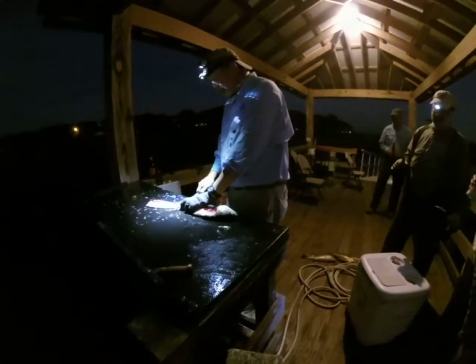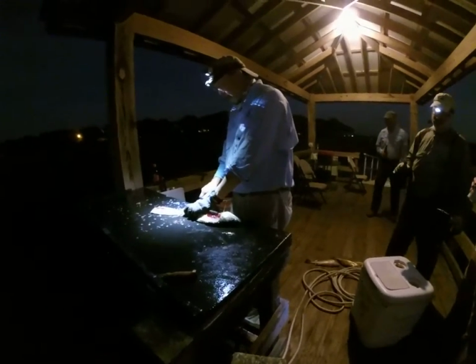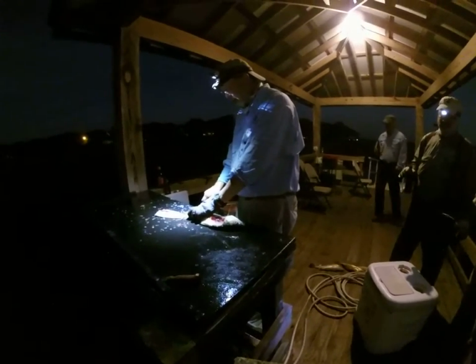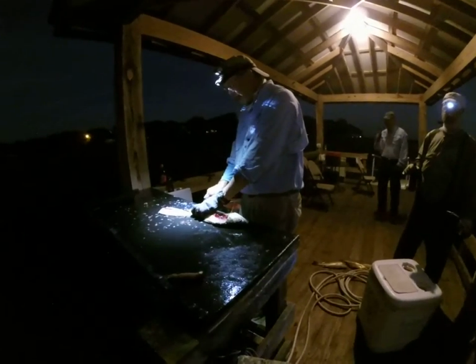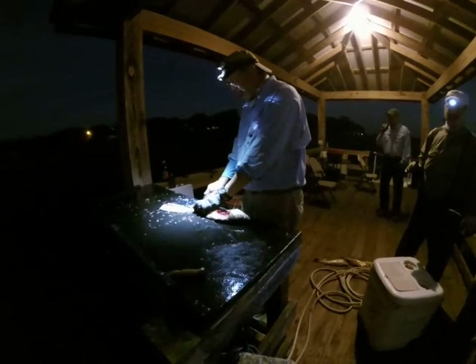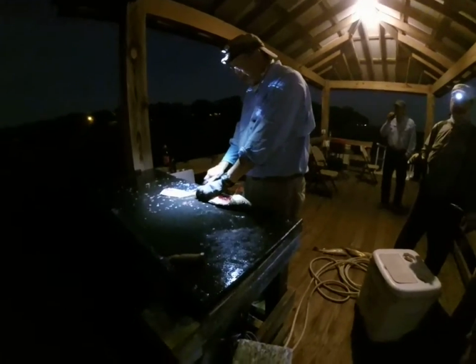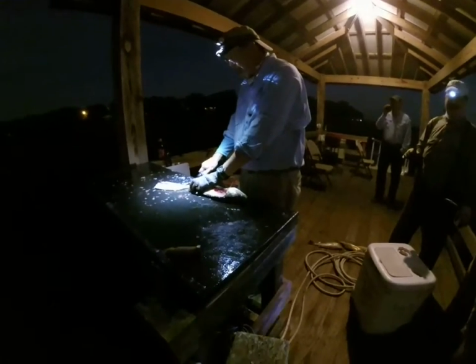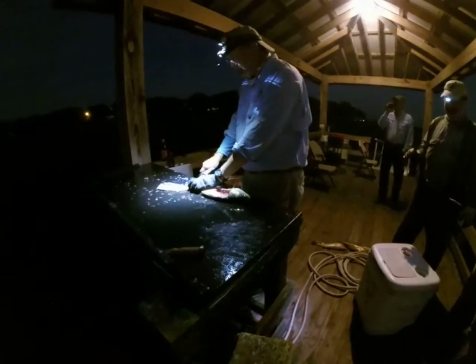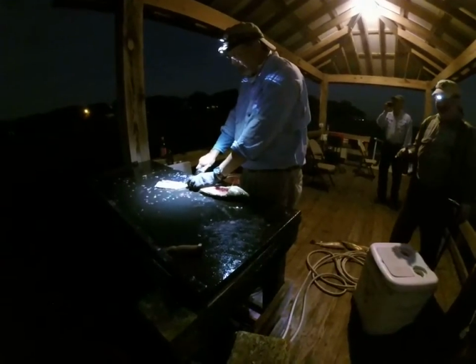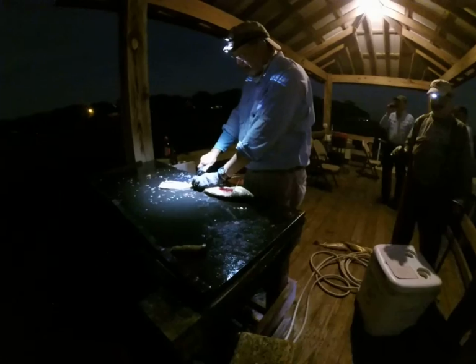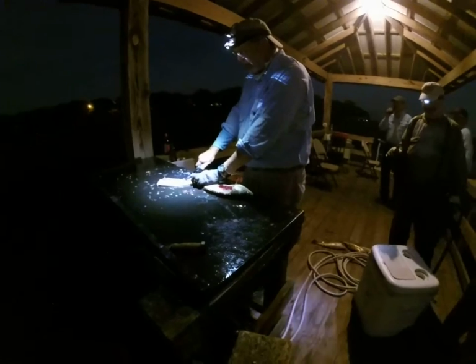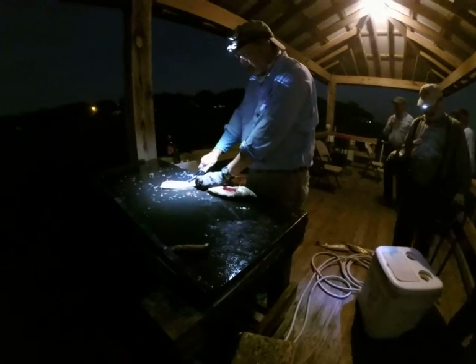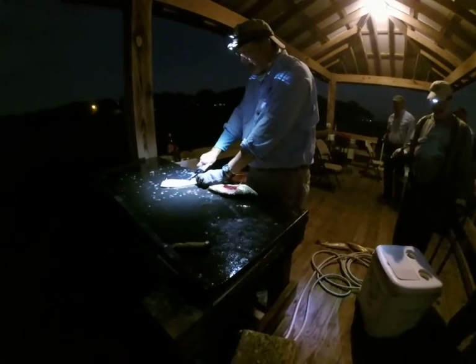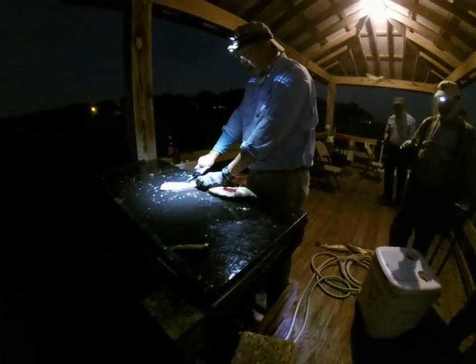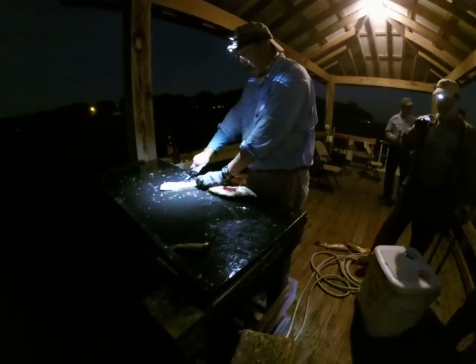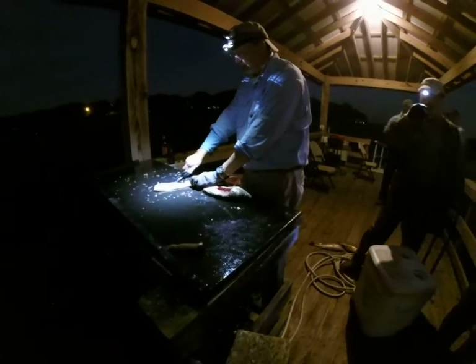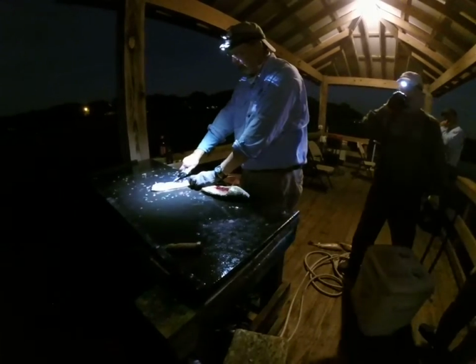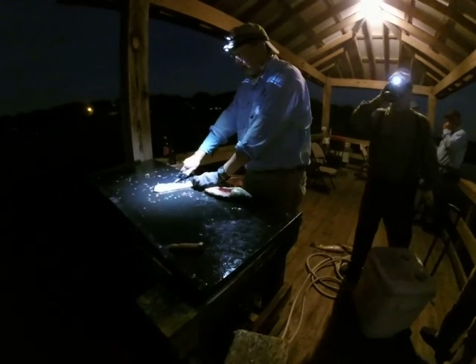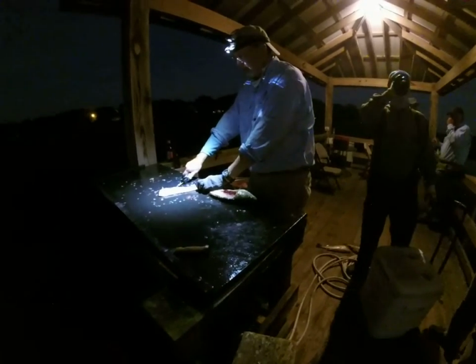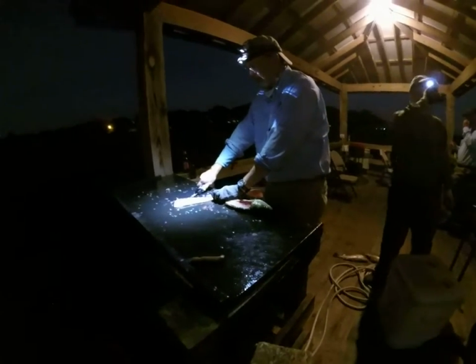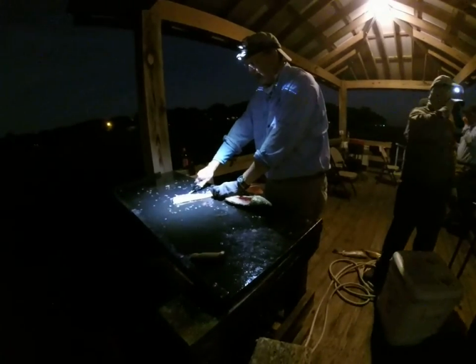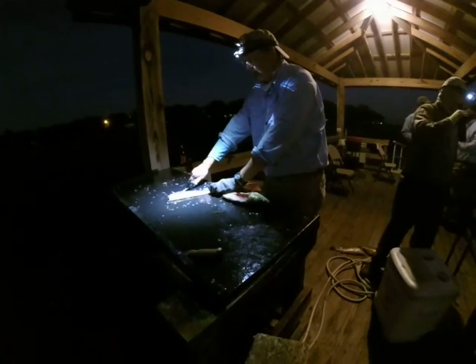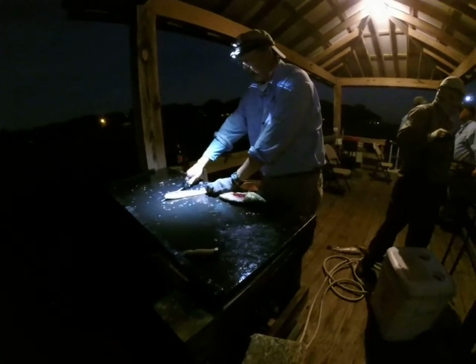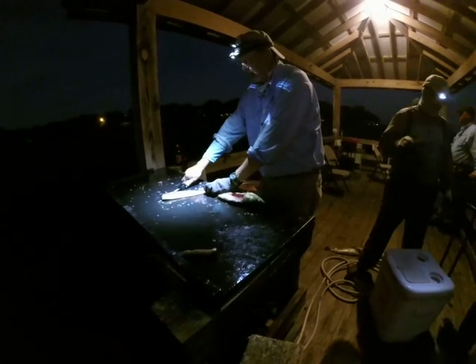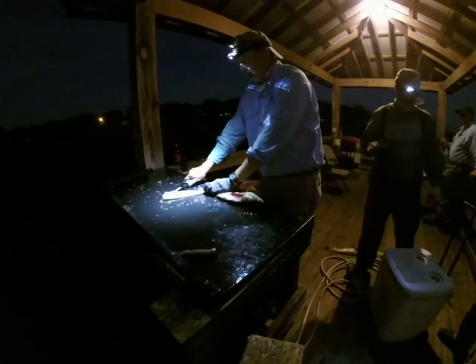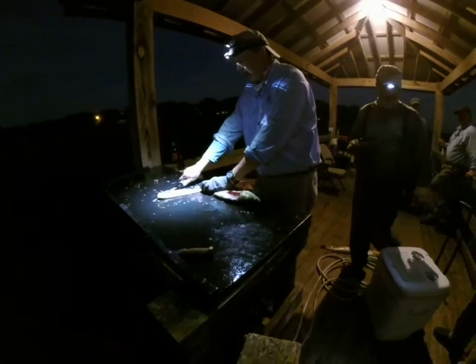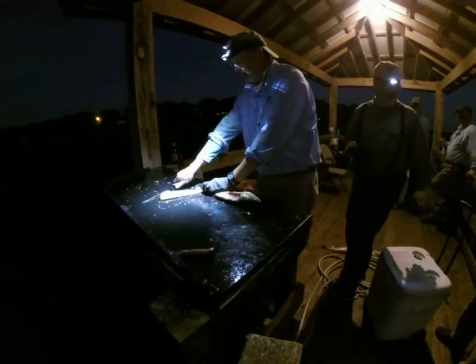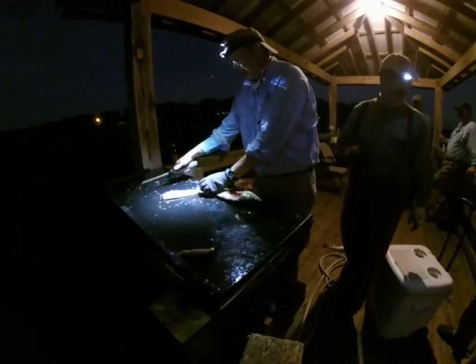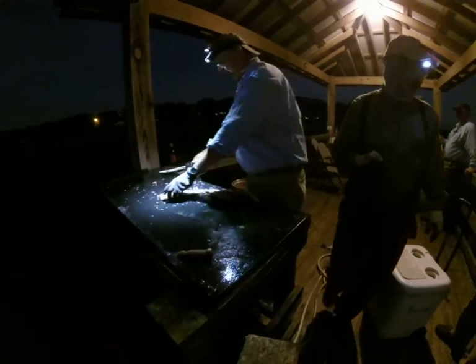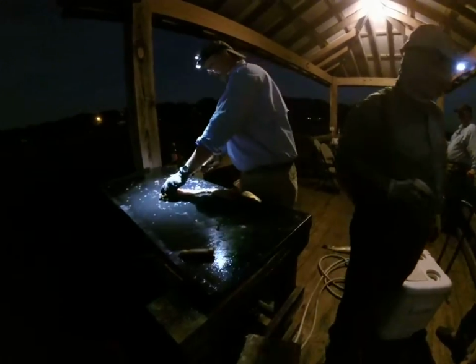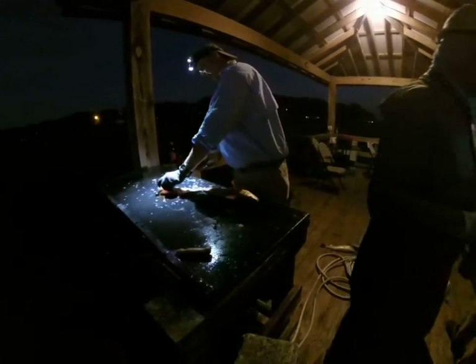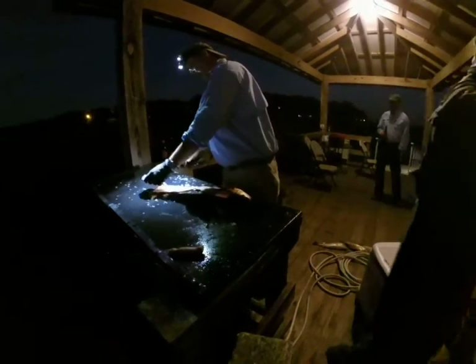Don't try this at home. That's right — wear a glove. Safety is paramount at Redfish Rendezvous. That's right.